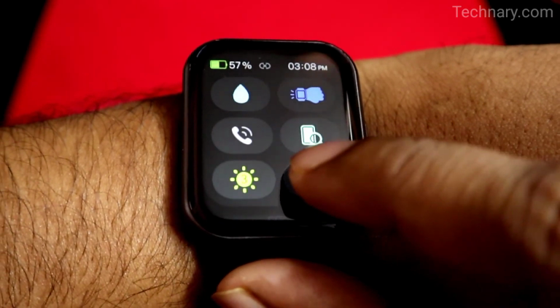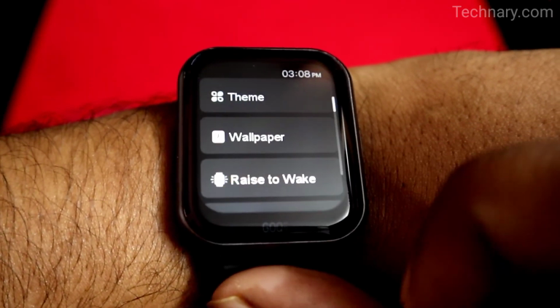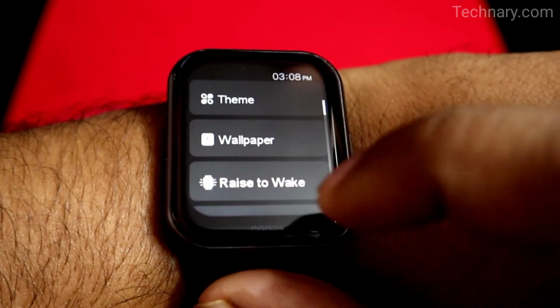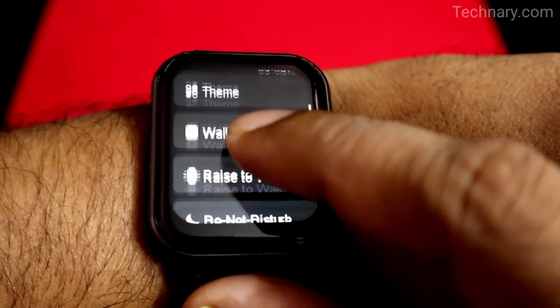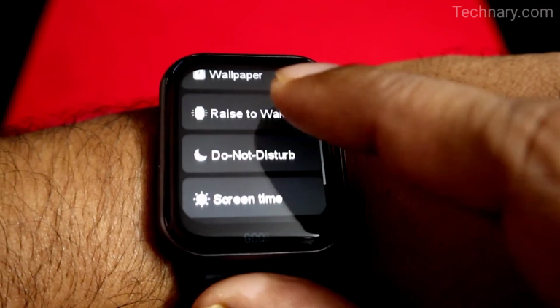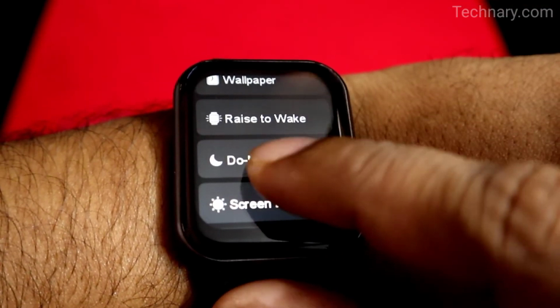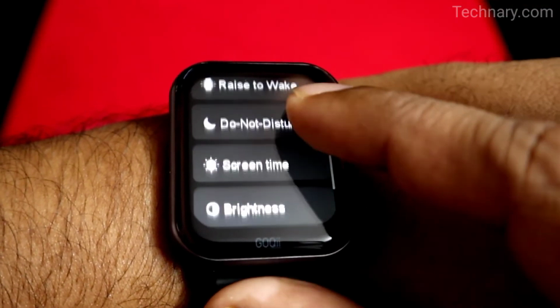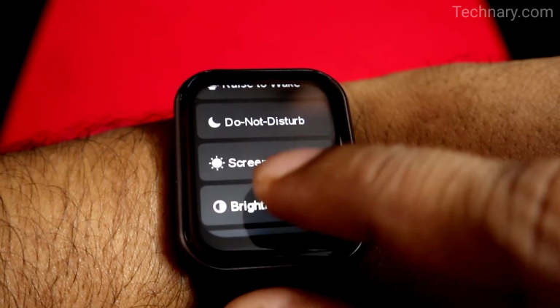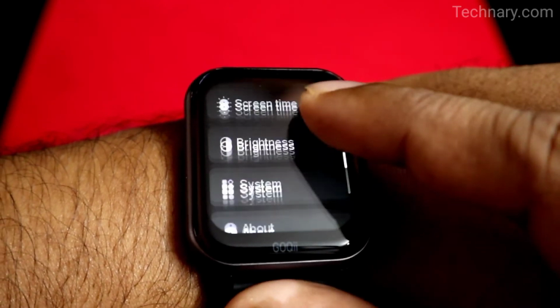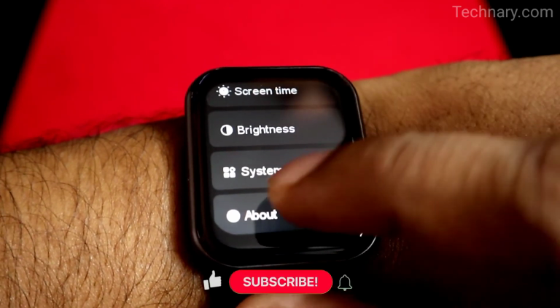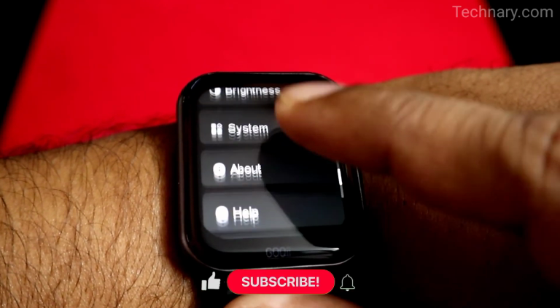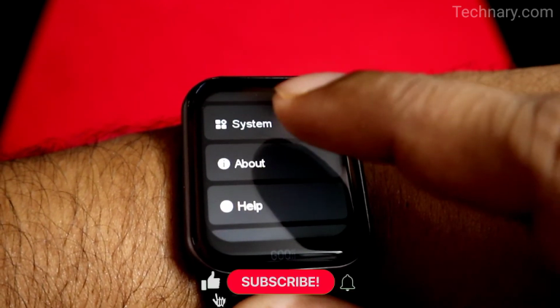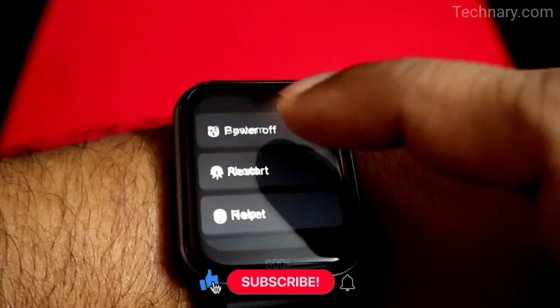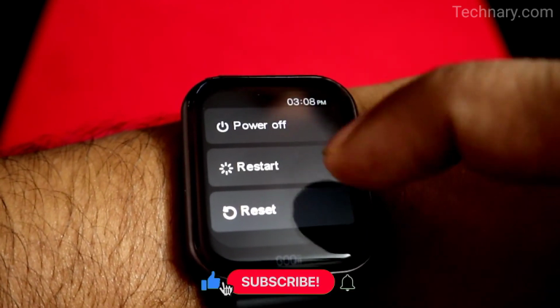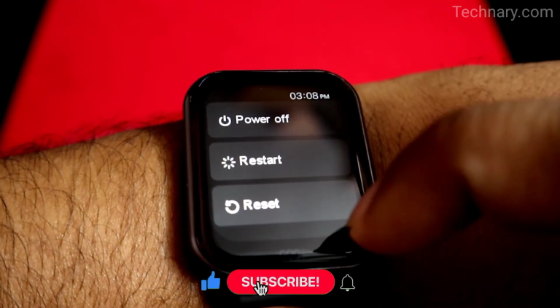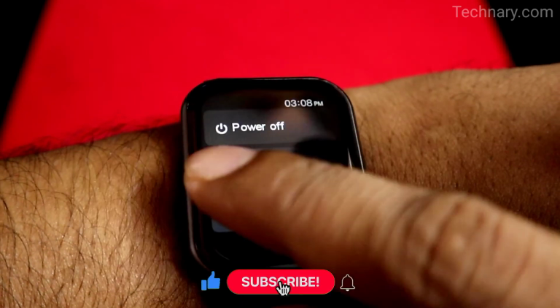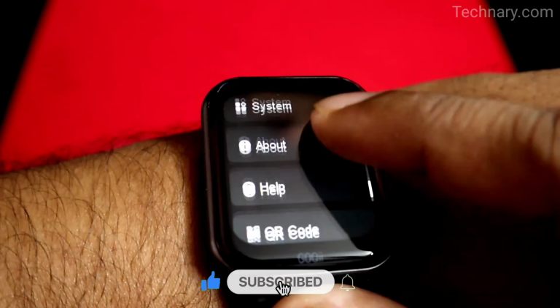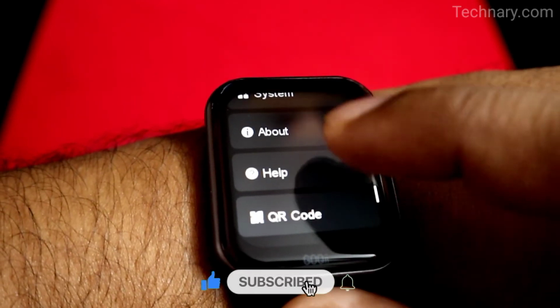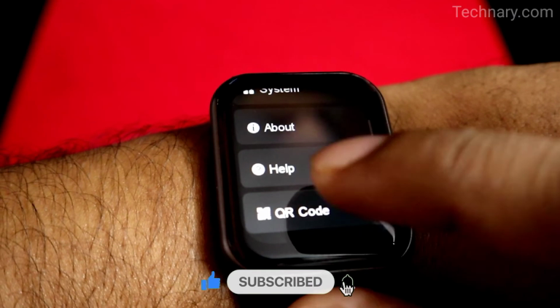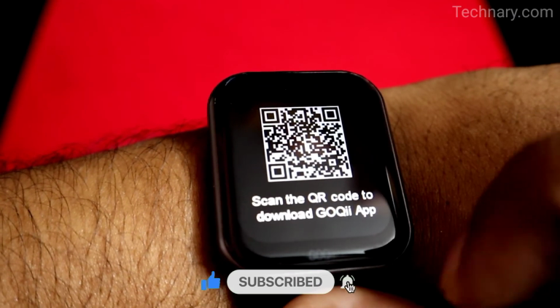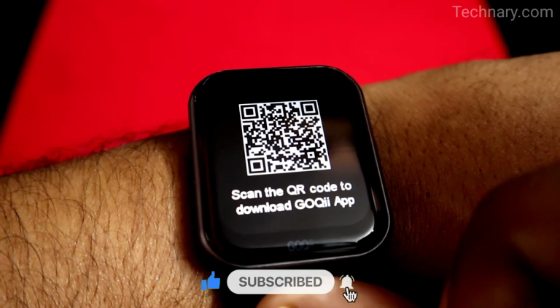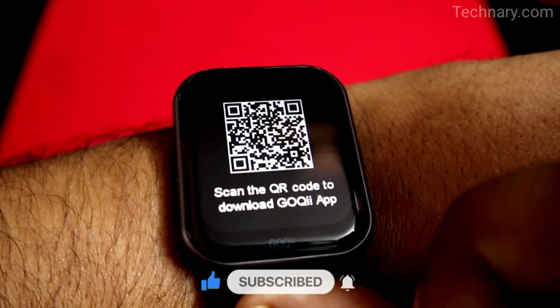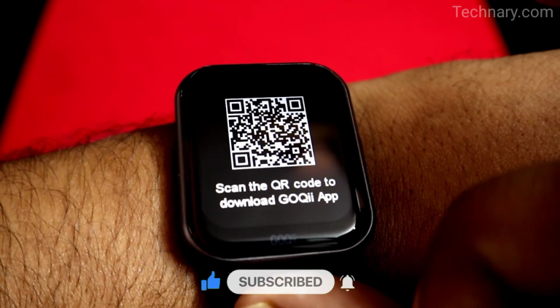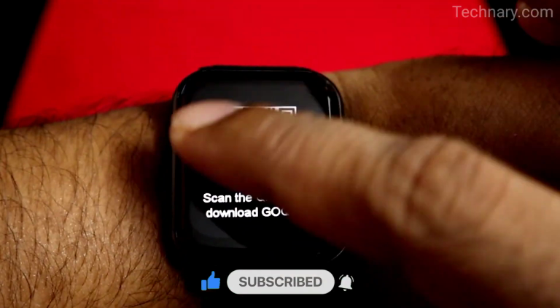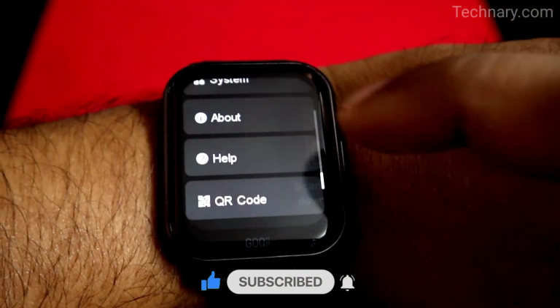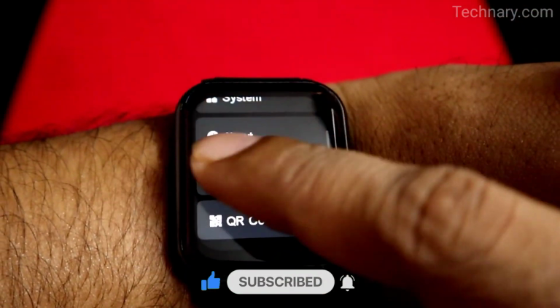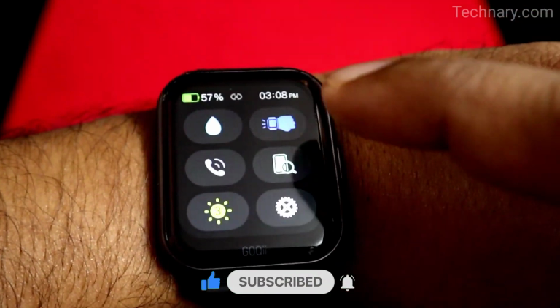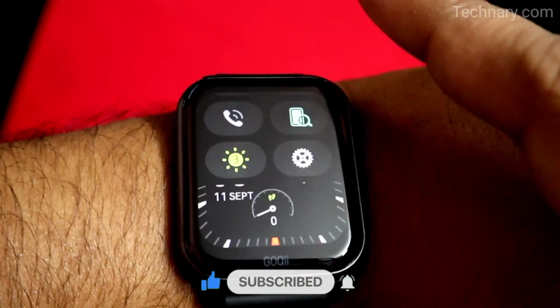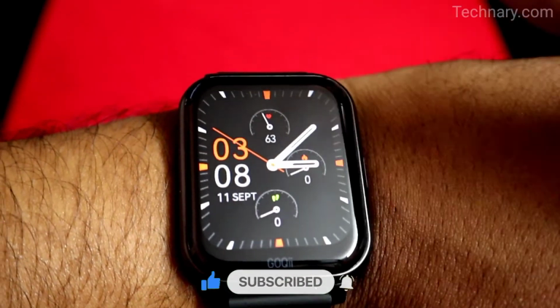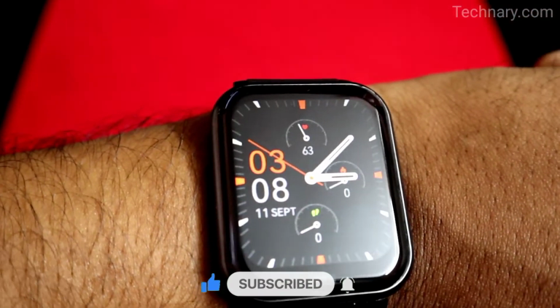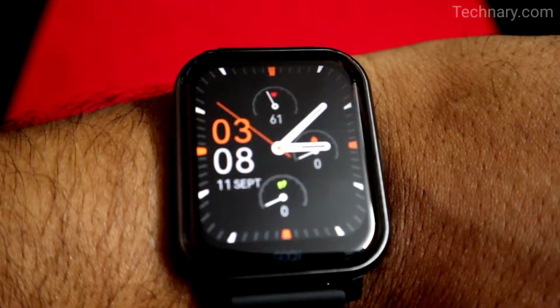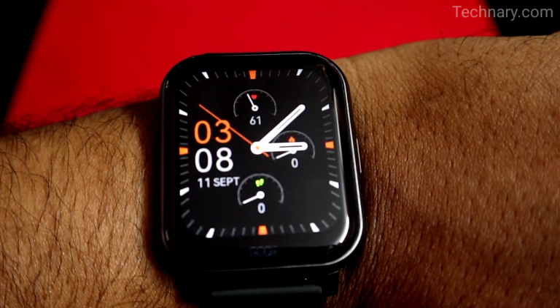This smartwatch is totally worth it. Do purchase it from the link in the description below to get the best deal and discount. Kindly like this video, and if you're new to the channel, don't forget to subscribe and put the bell notifications on to get the latest video updates. Thank you so much for watching.